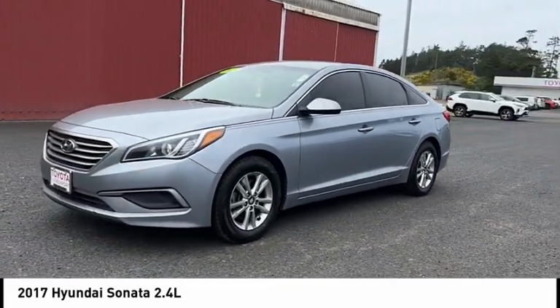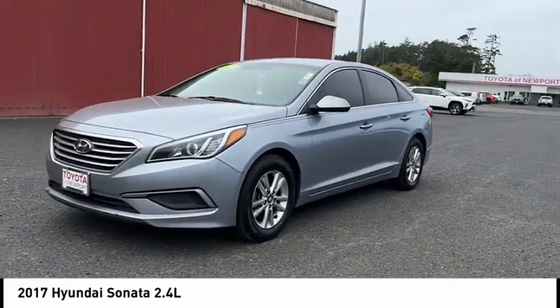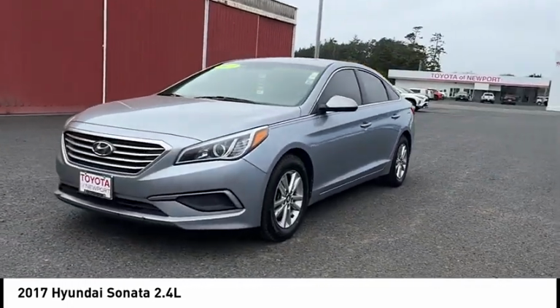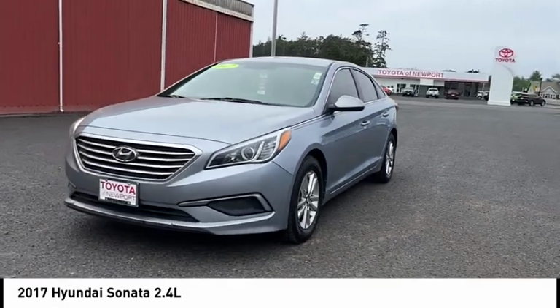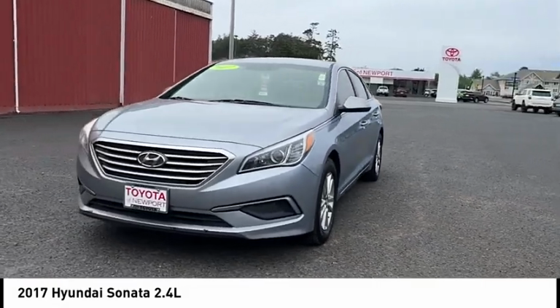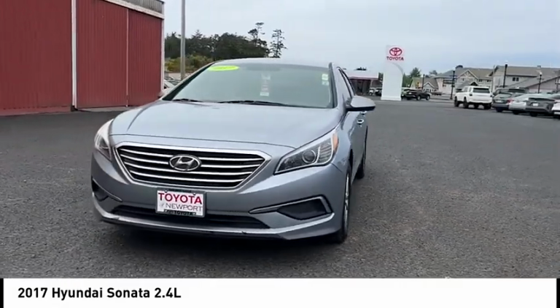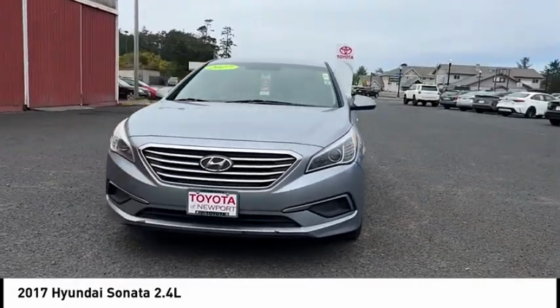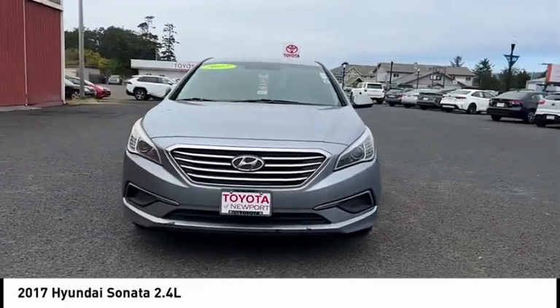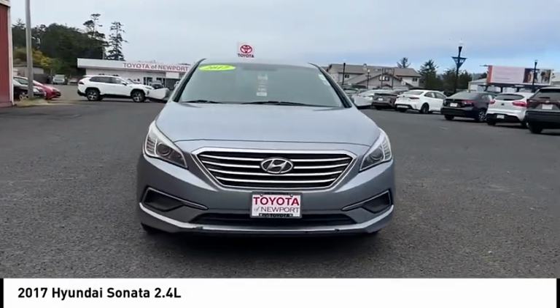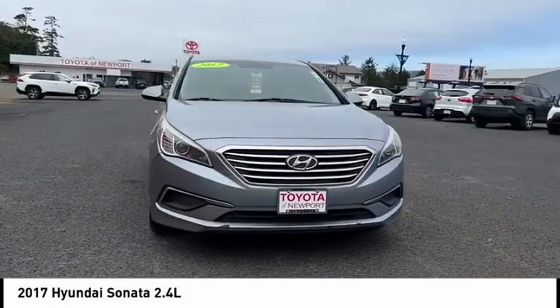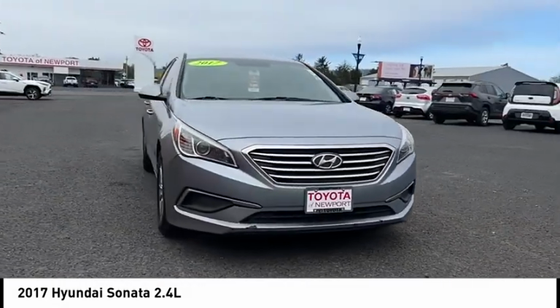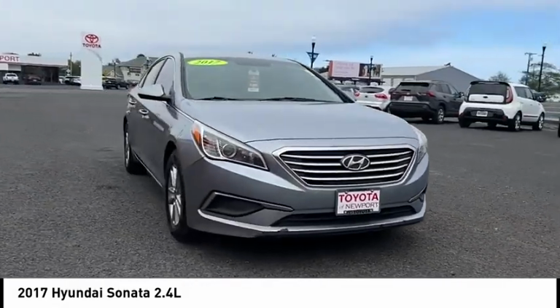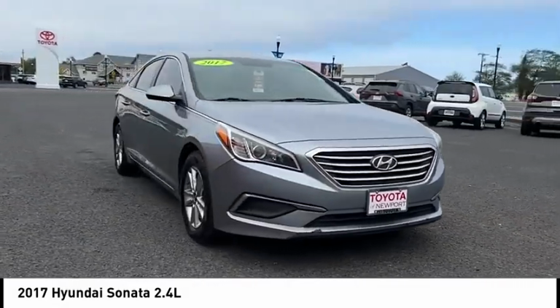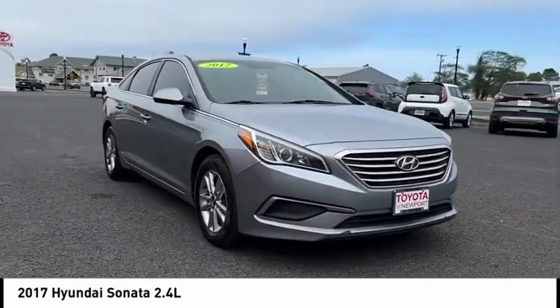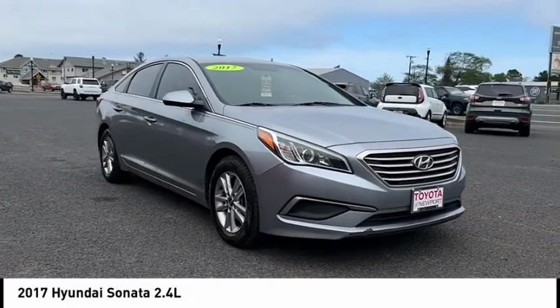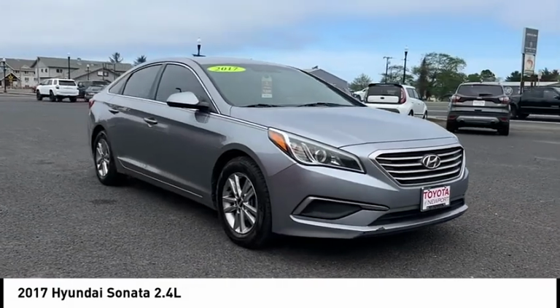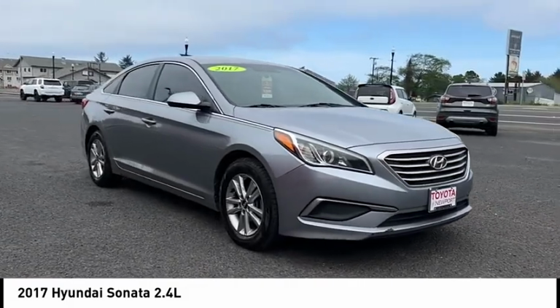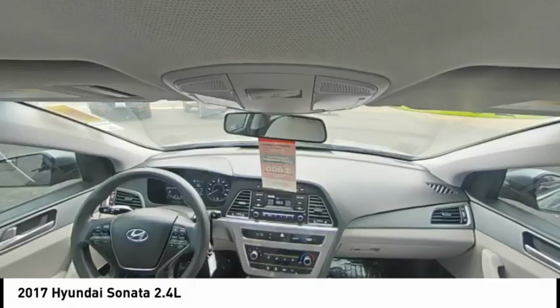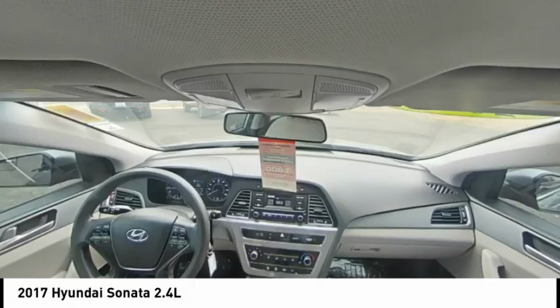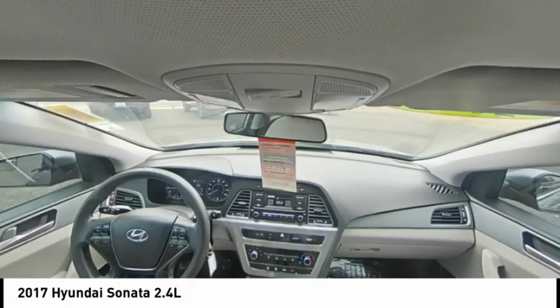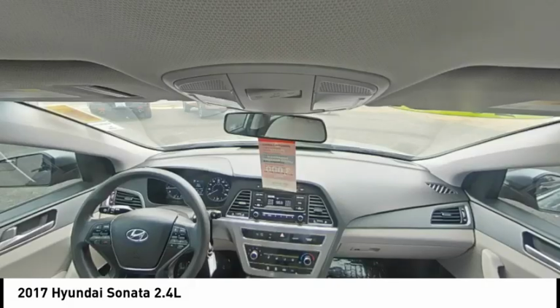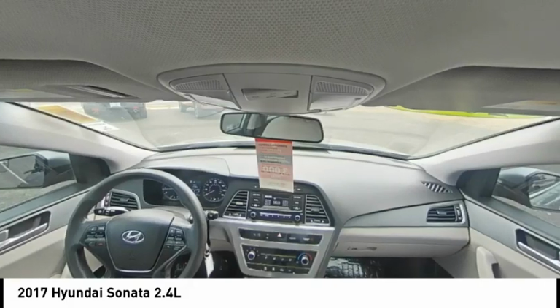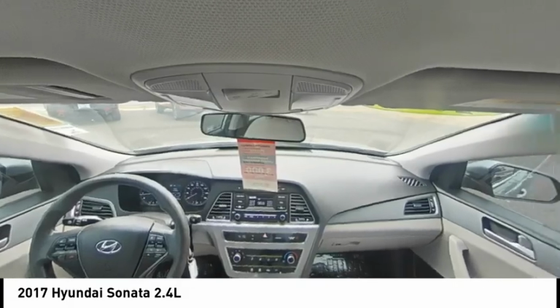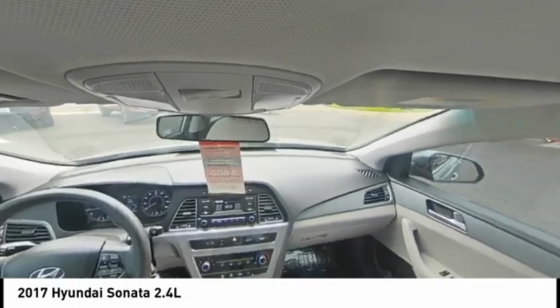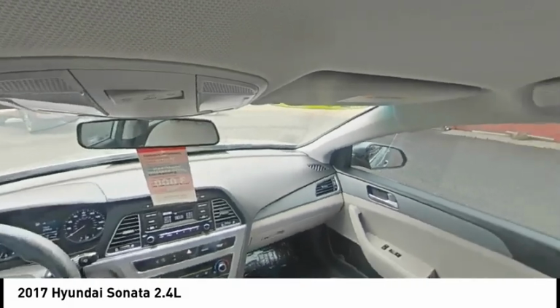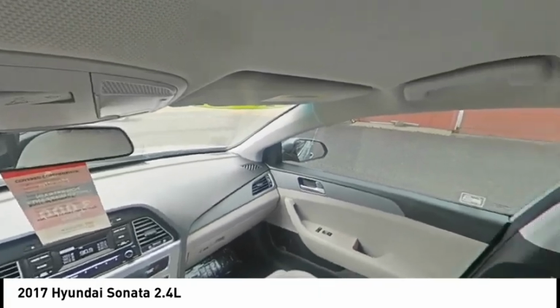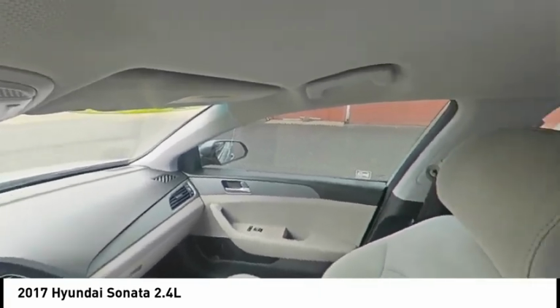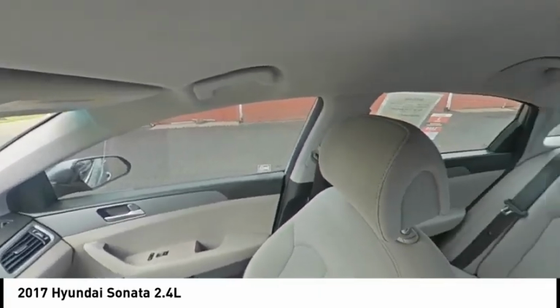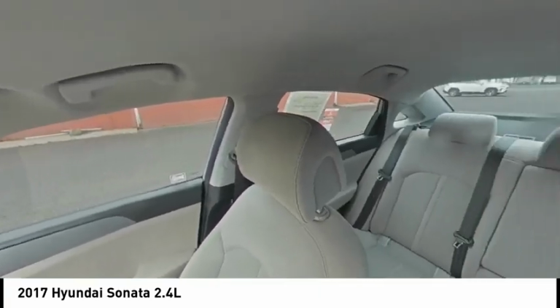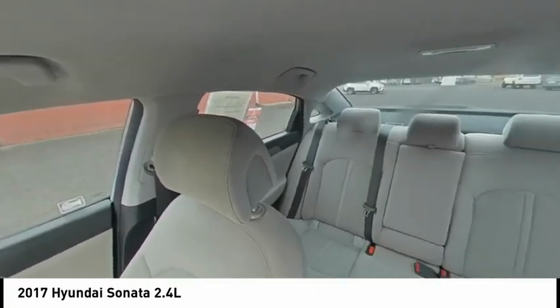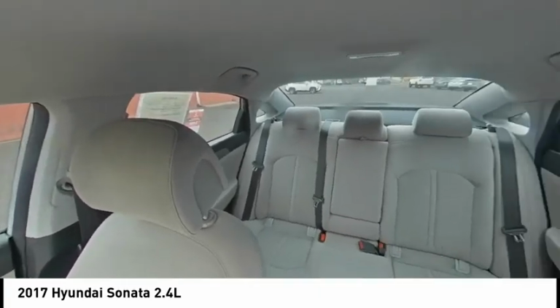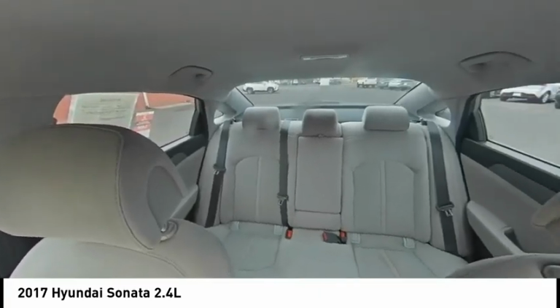Here are some of this vehicle's great options: tire pressure monitor, heated mirrors, aluminum wheels, rear spoiler, brake assist, traction control, stability control, driver illuminated vanity mirror, front wheel drive, and four-wheel disc brakes.